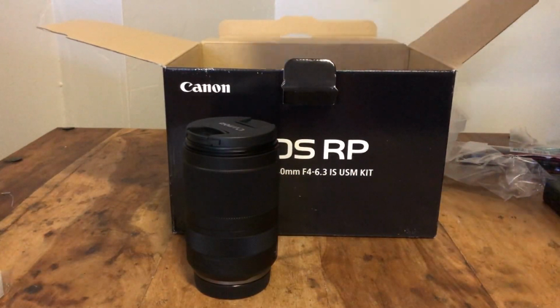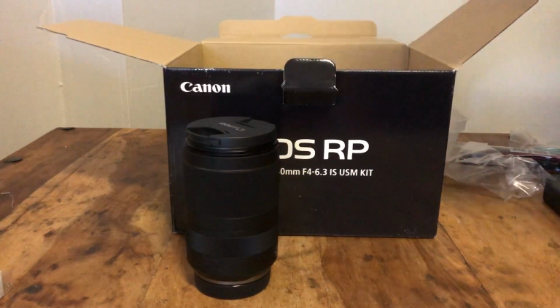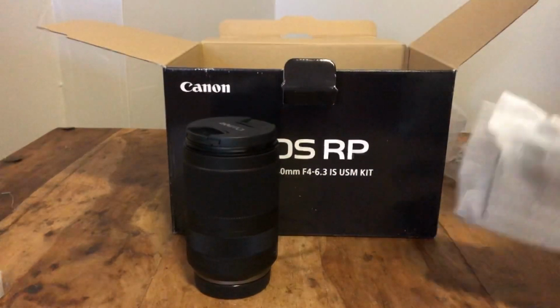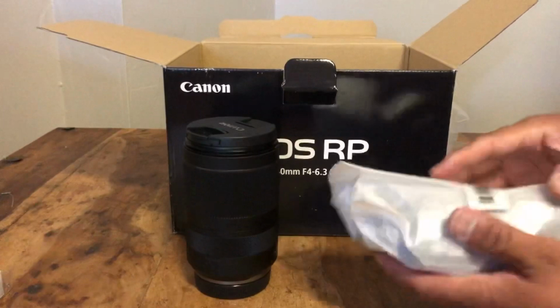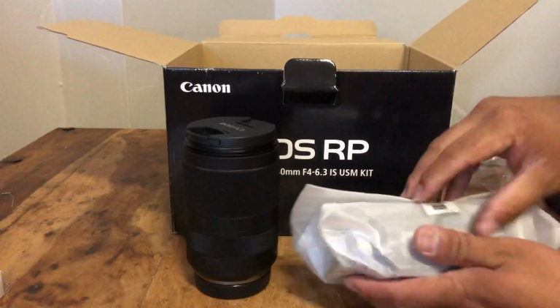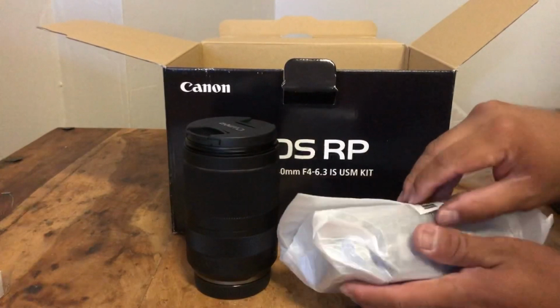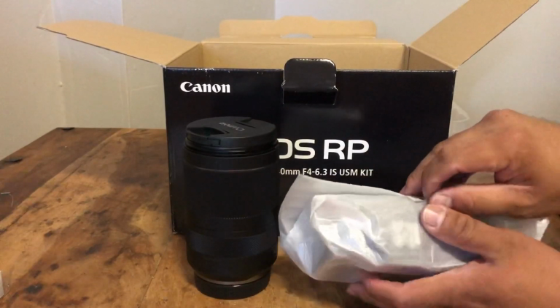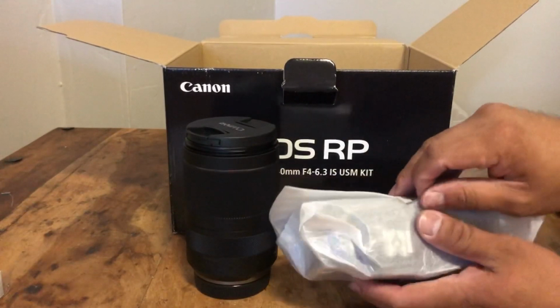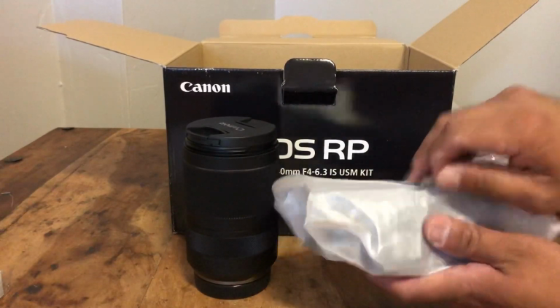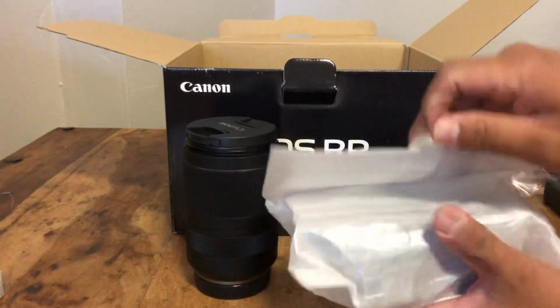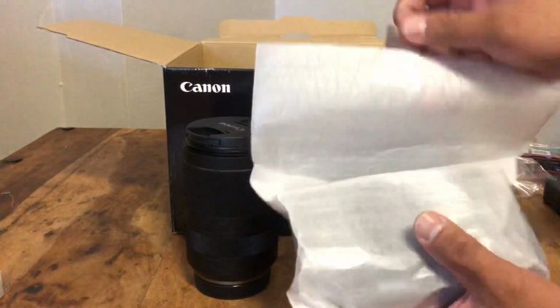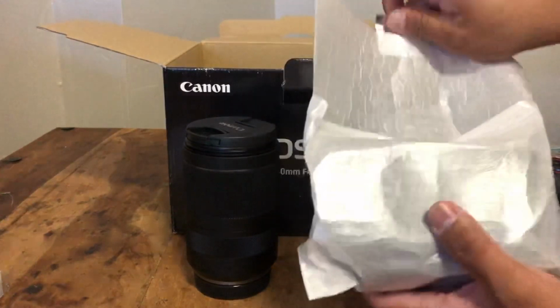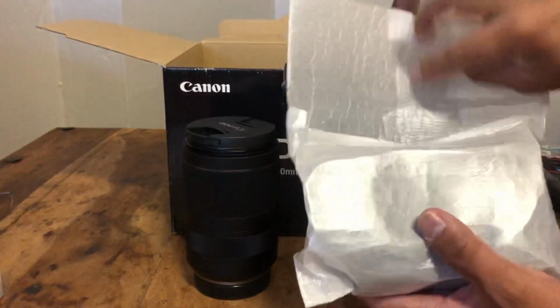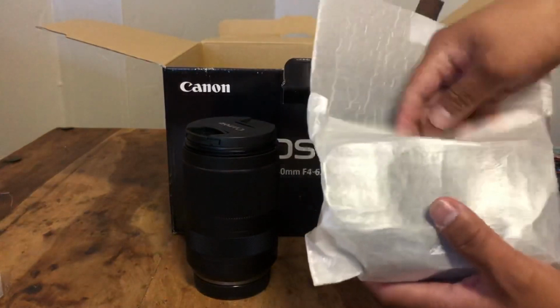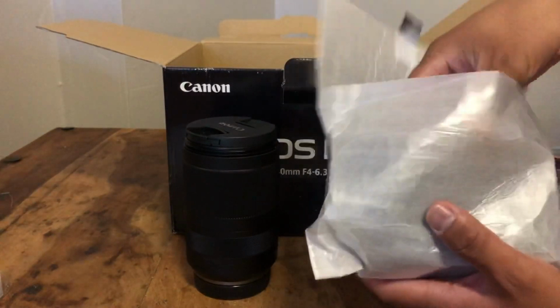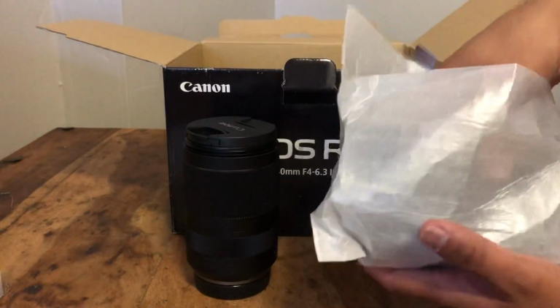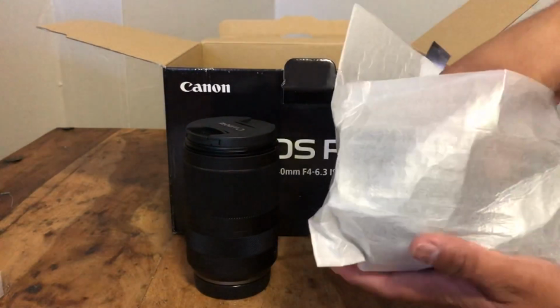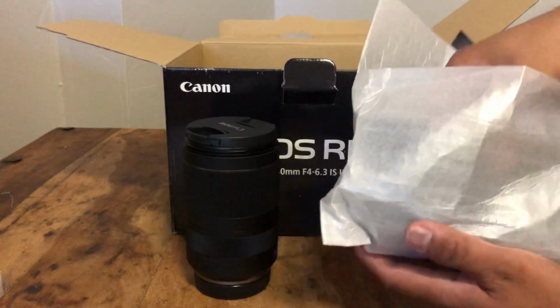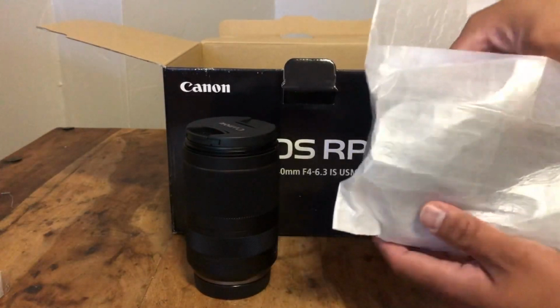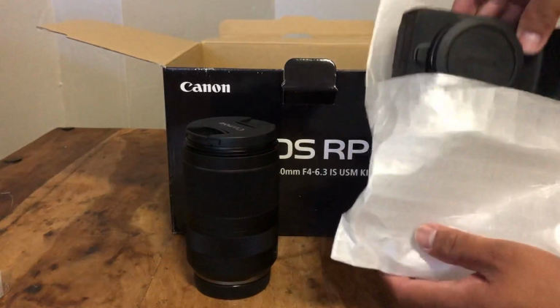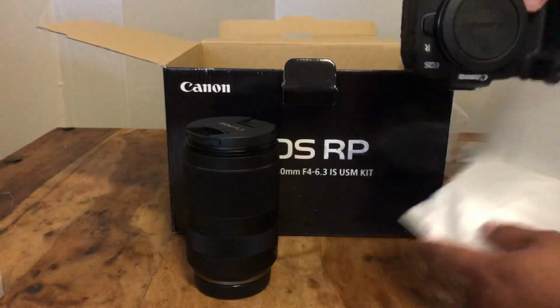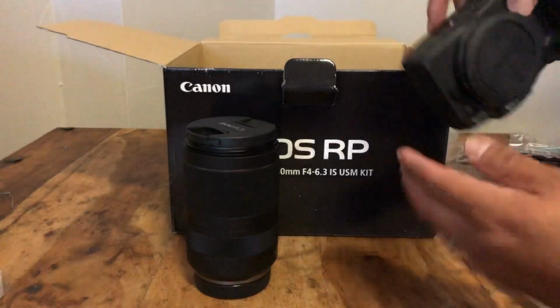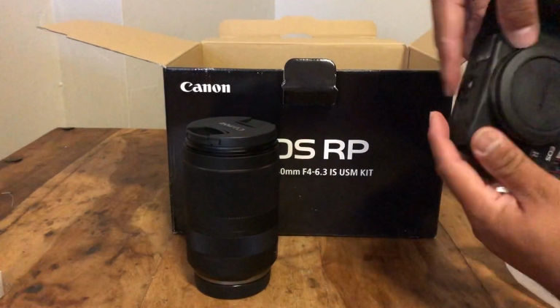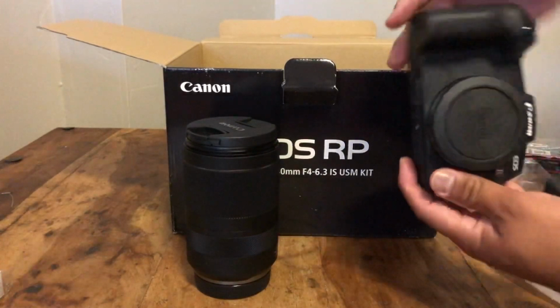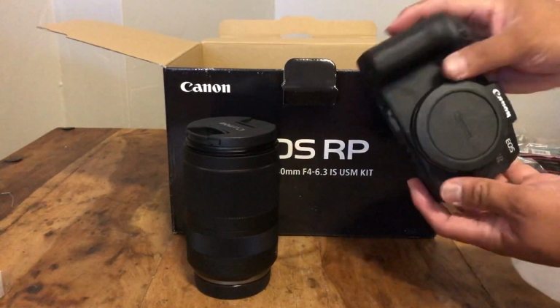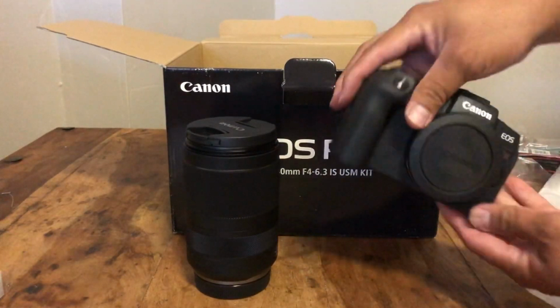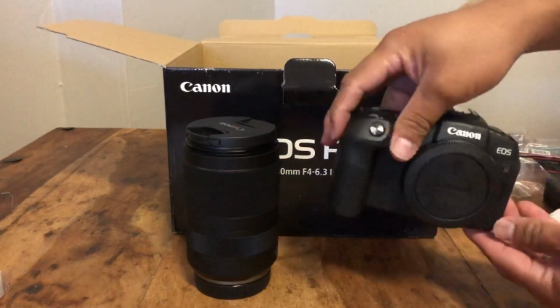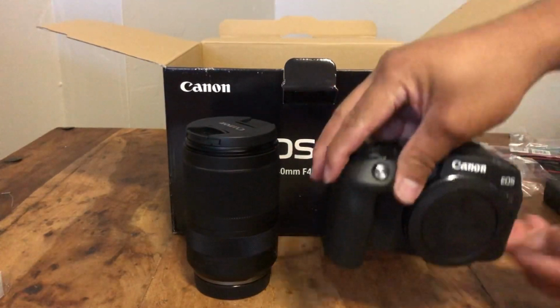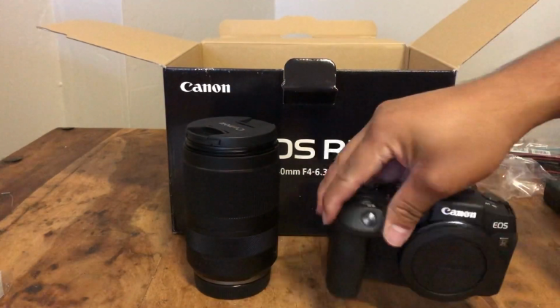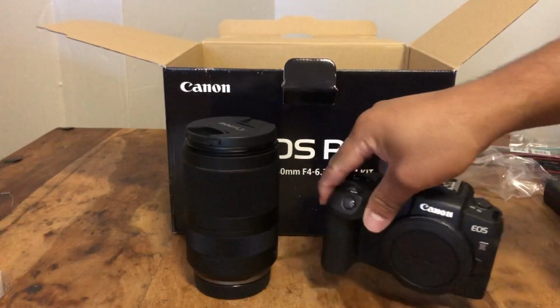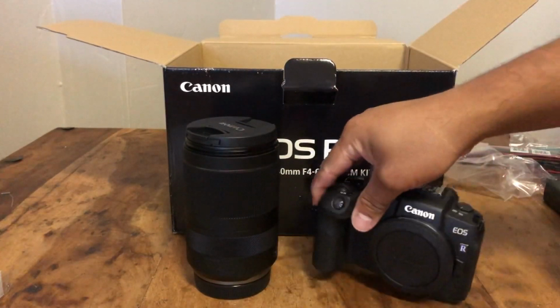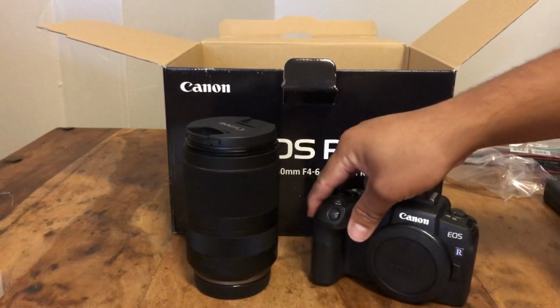So the 24-240 and what we've all been waiting for — the camera body. It's upside down. There you go. EOS RP!